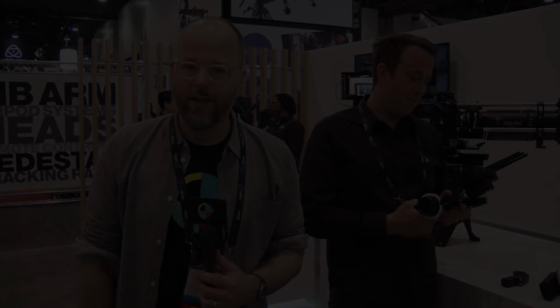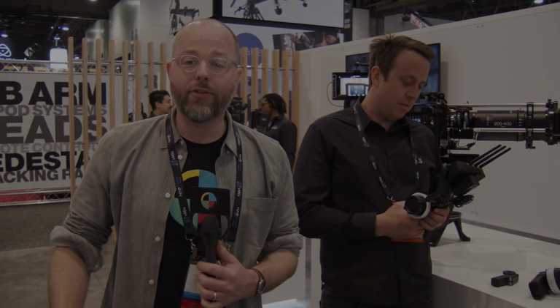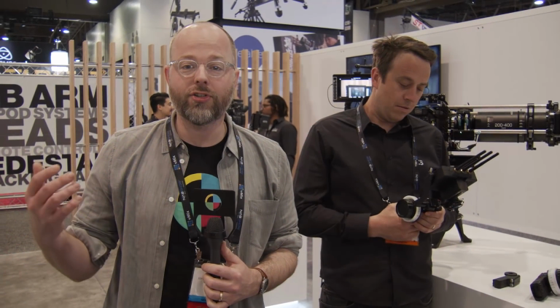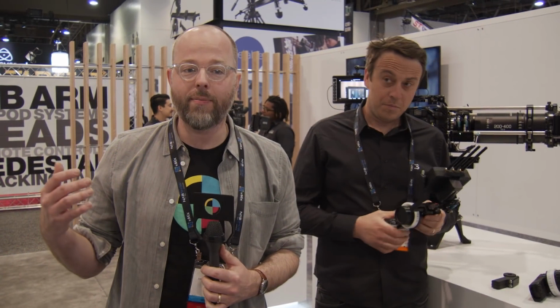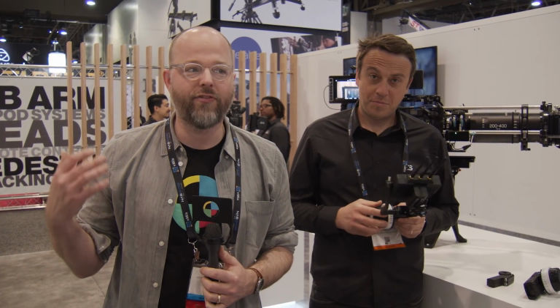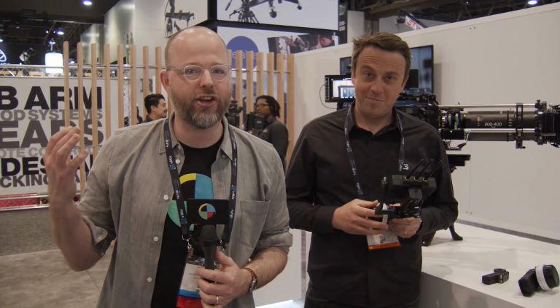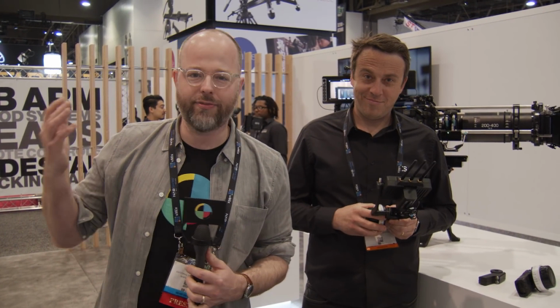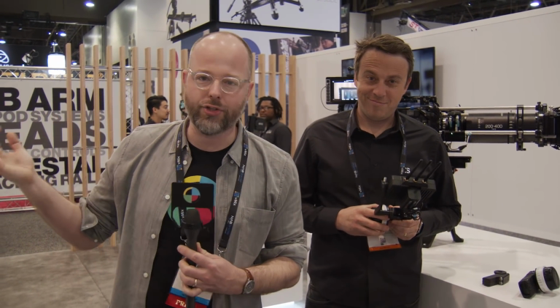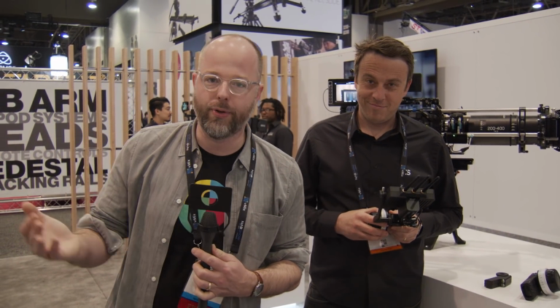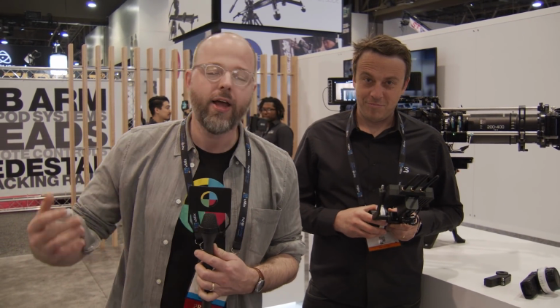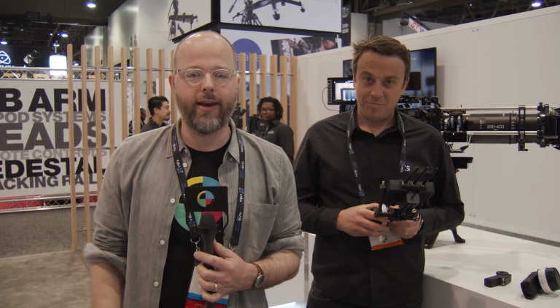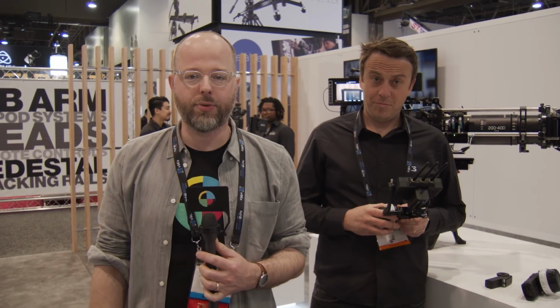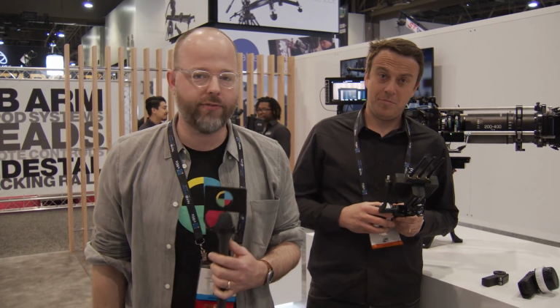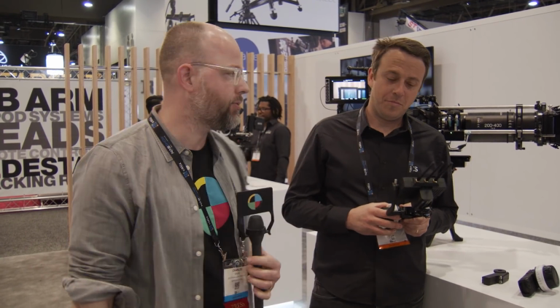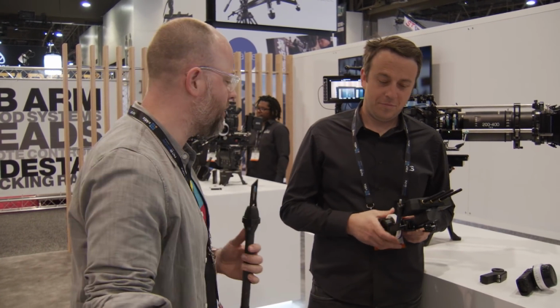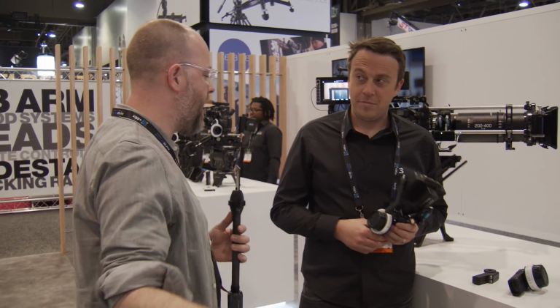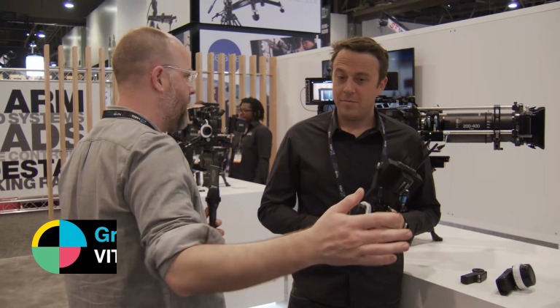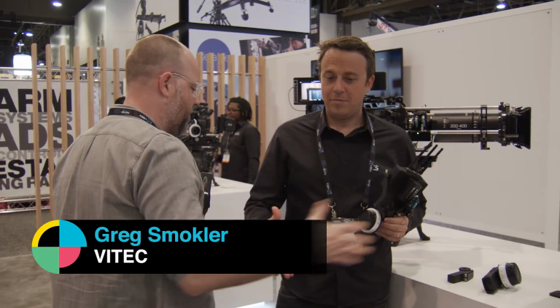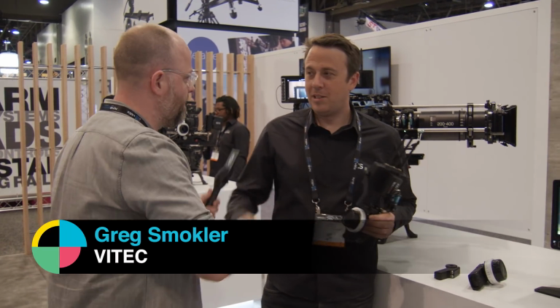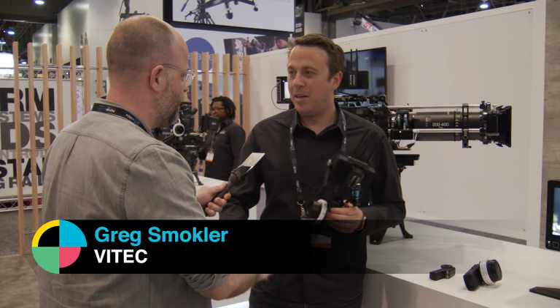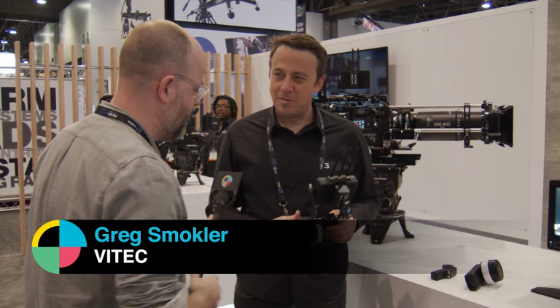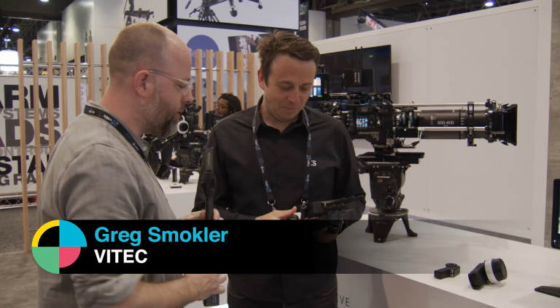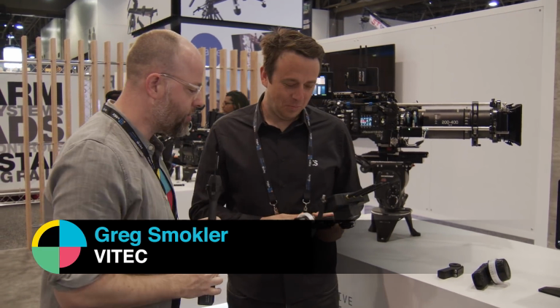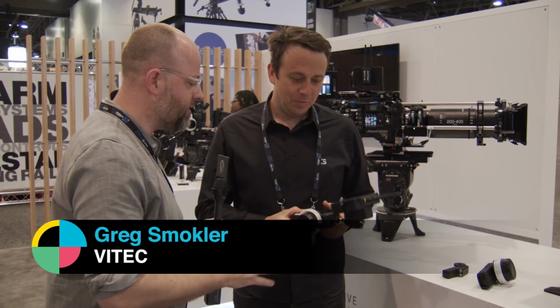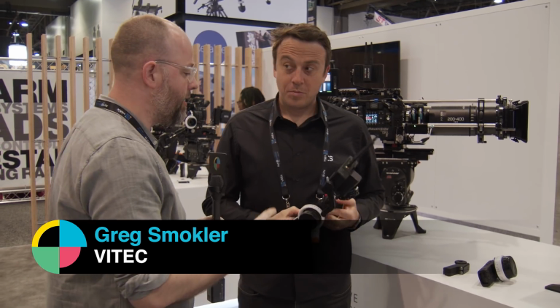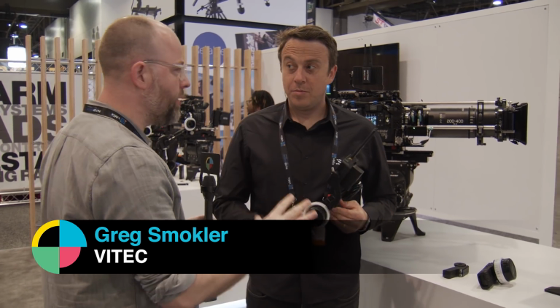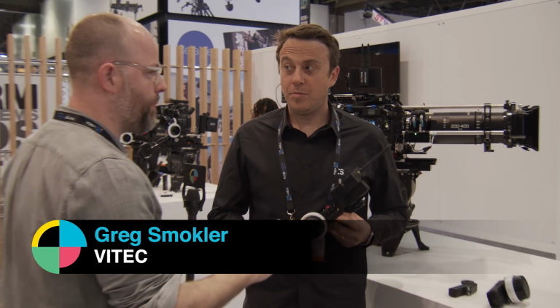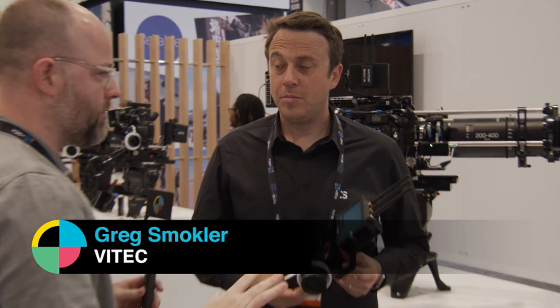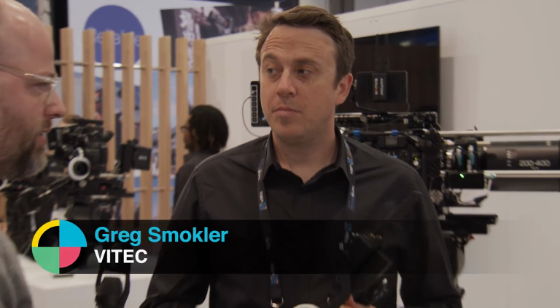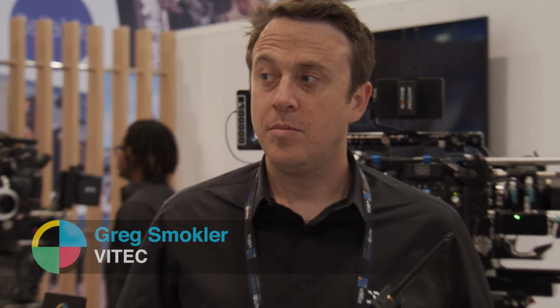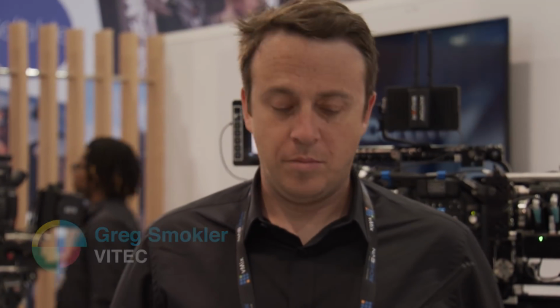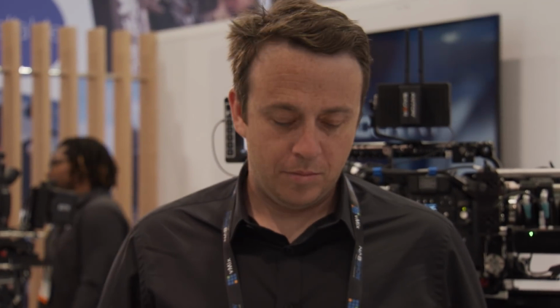Hey, this is Charles Hayen. I'm here at the Vitek Creative Solutions booth at NAB Show 2018 for No Film School, talking to Greg. So this is an unreleased product, but you can show it to us. Yeah, so what we're showing here are a few products that are already shipping with a new feature set that is basically coming off the line right now.